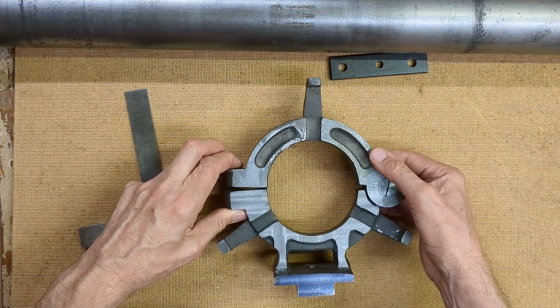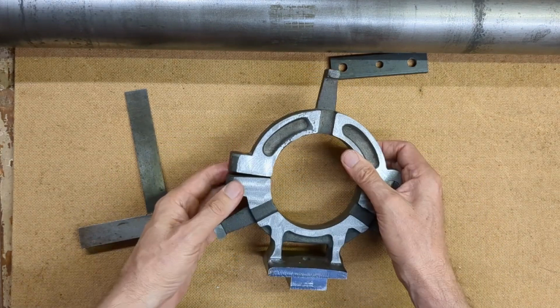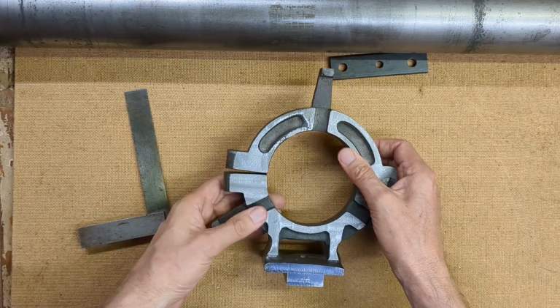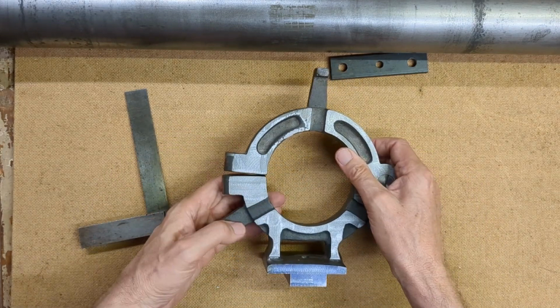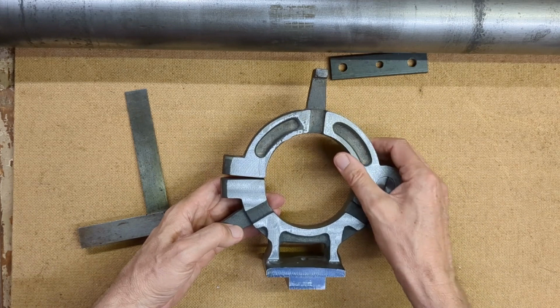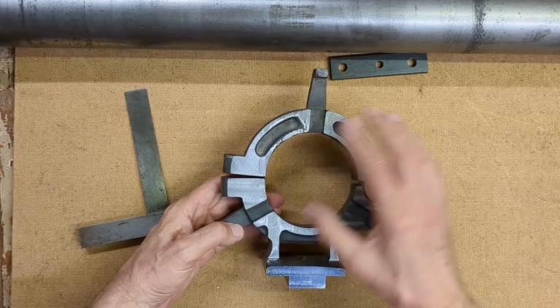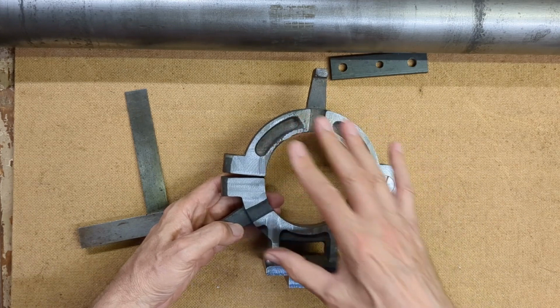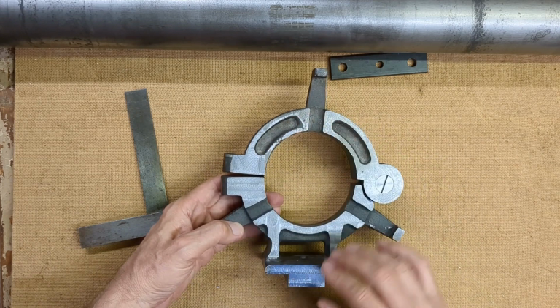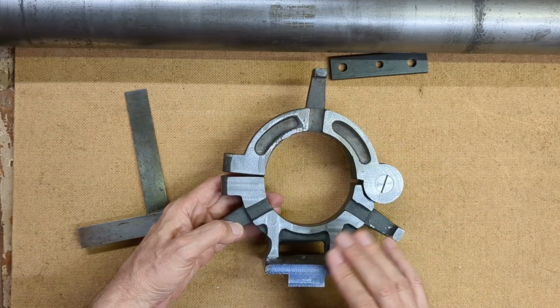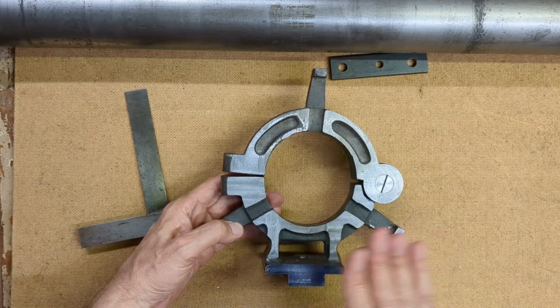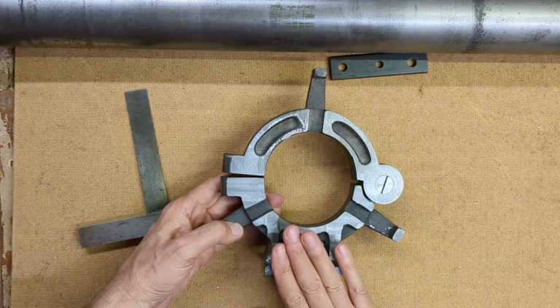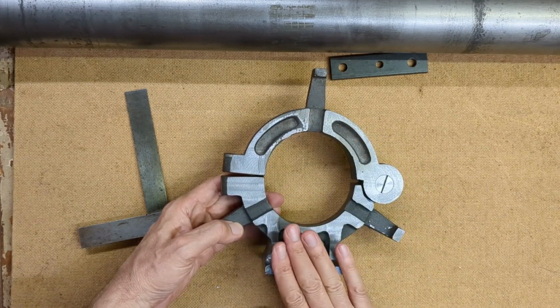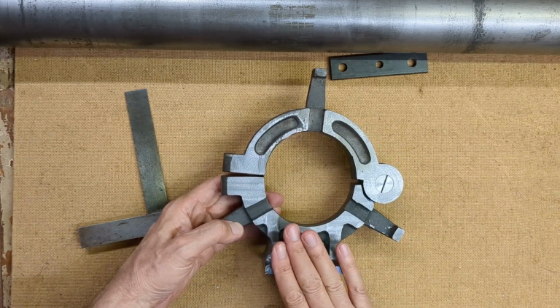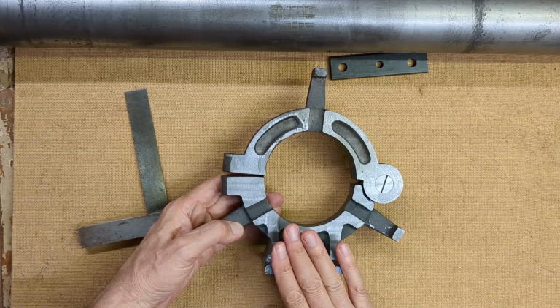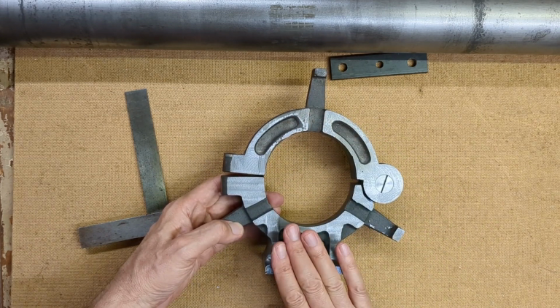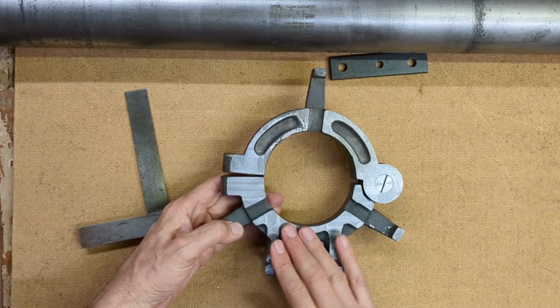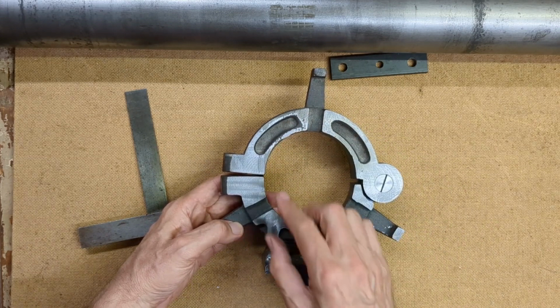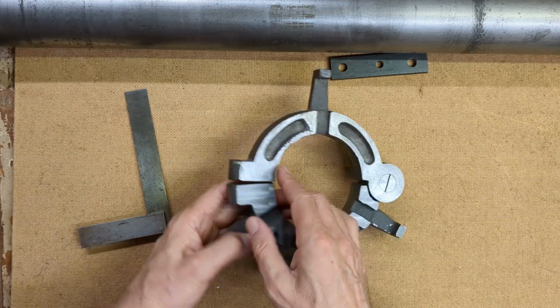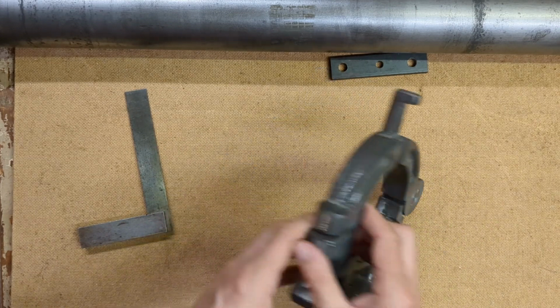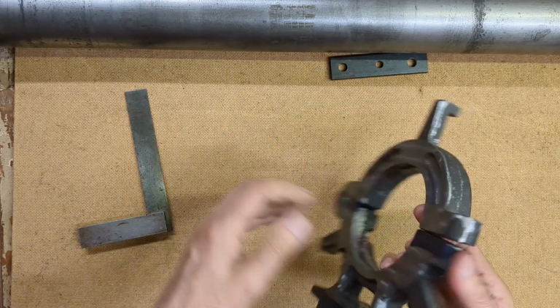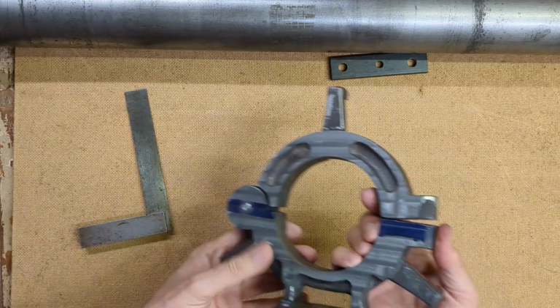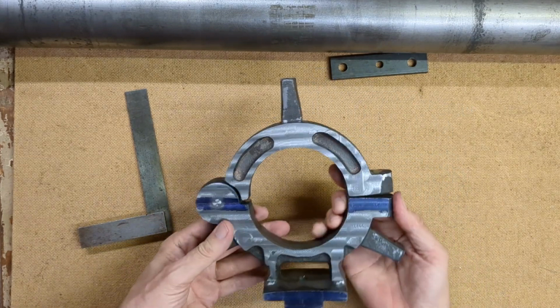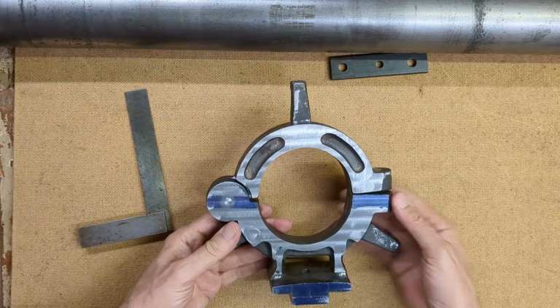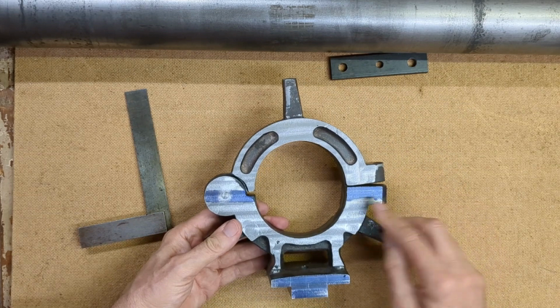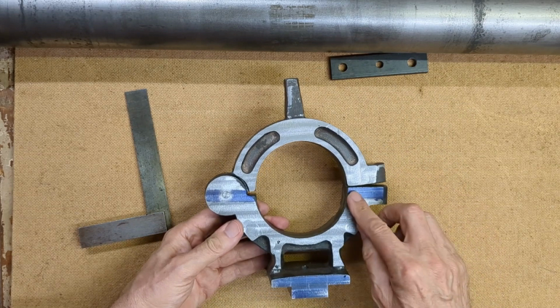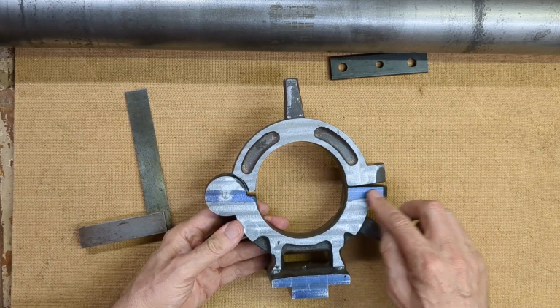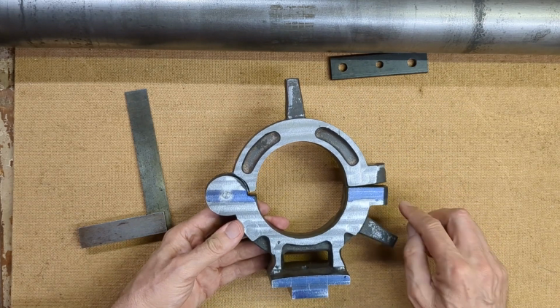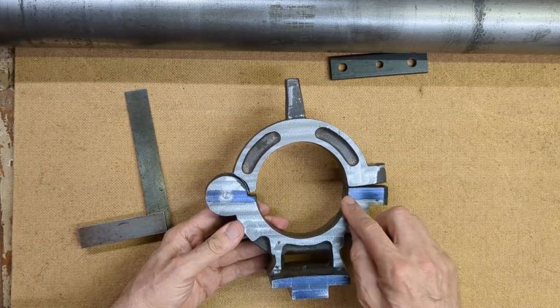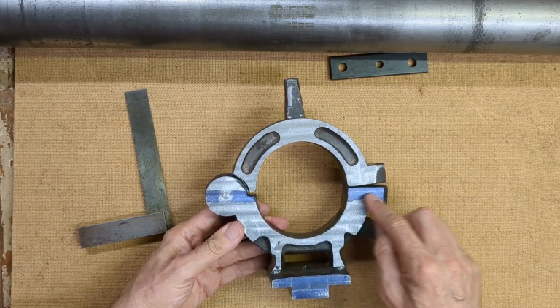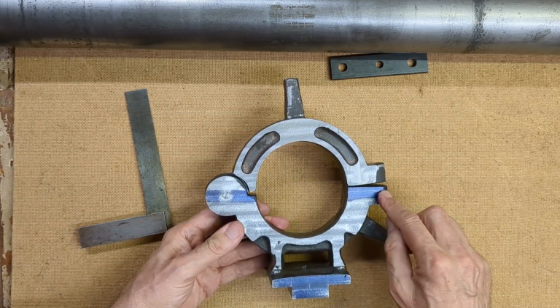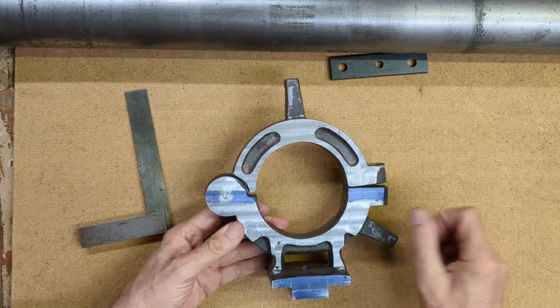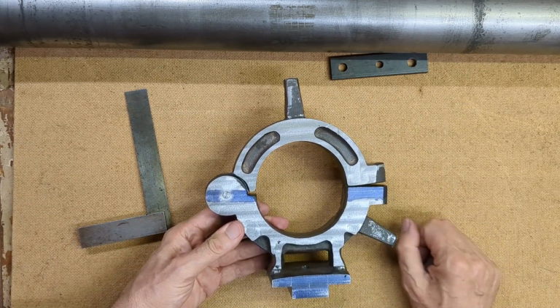So the next operation will be to separate the two halves, put the lower half in the mill, and produce that hinge line.